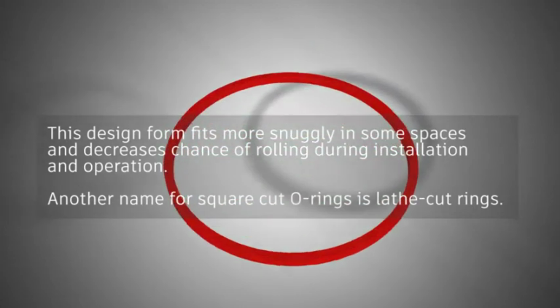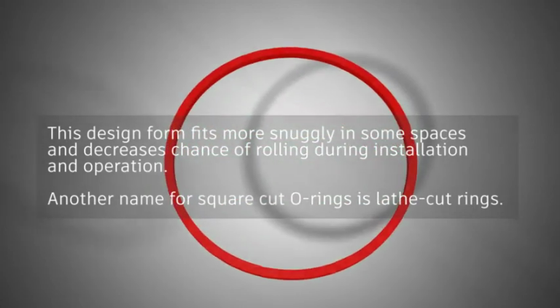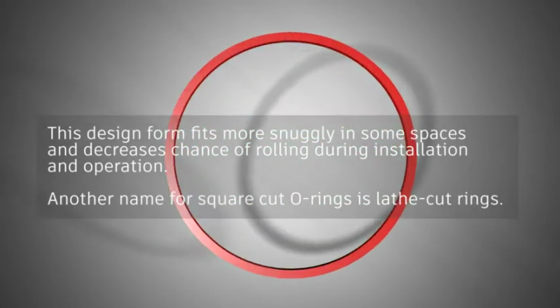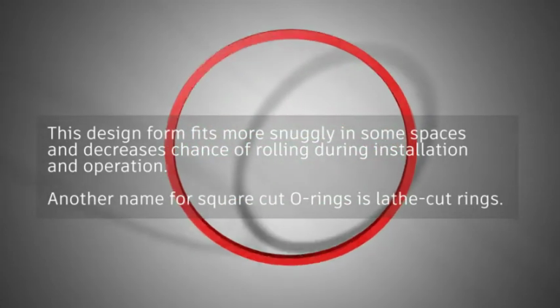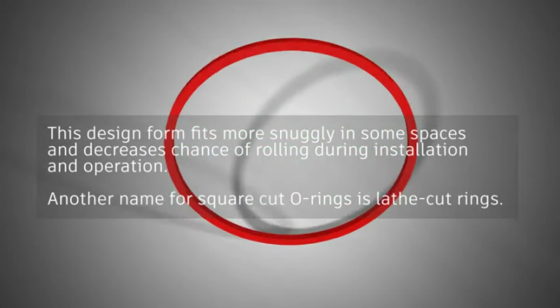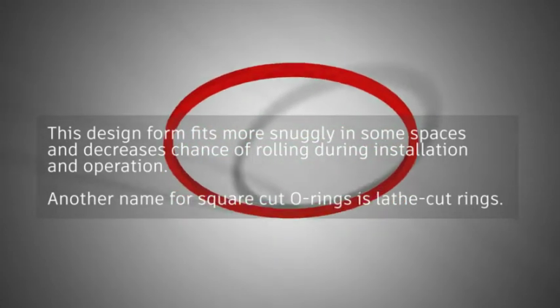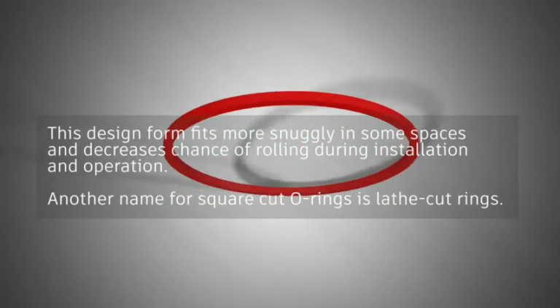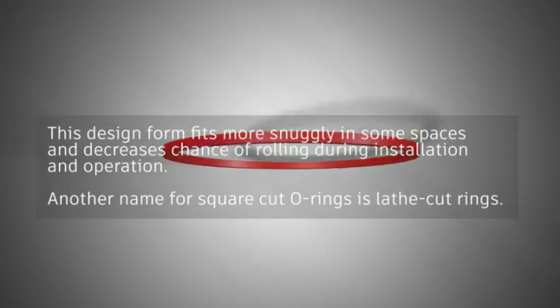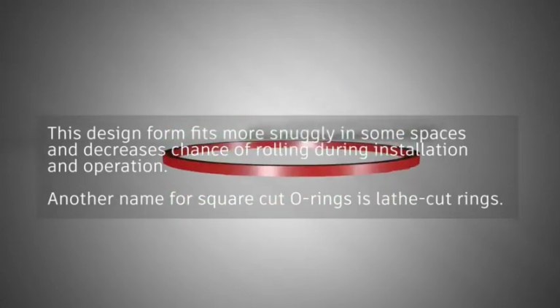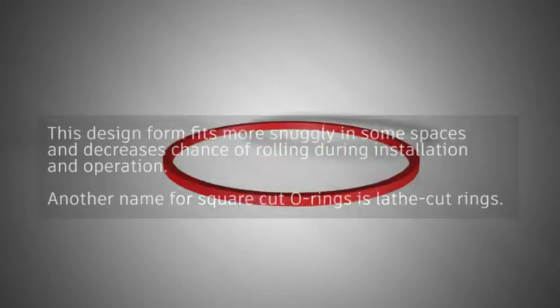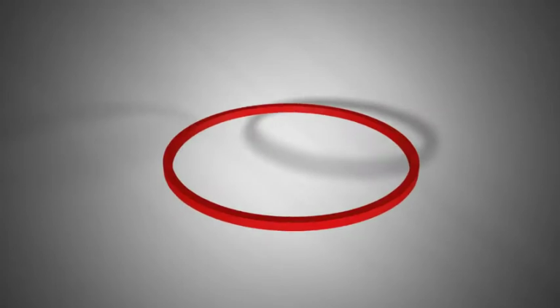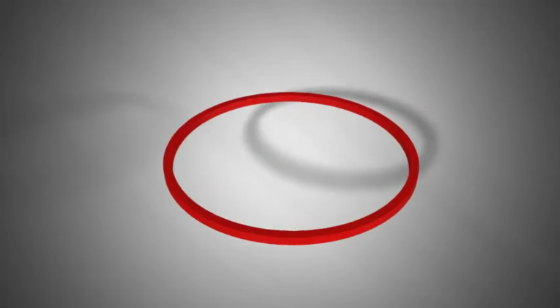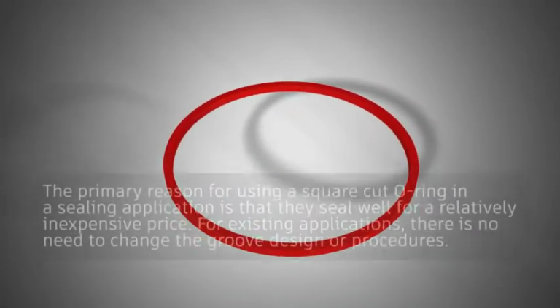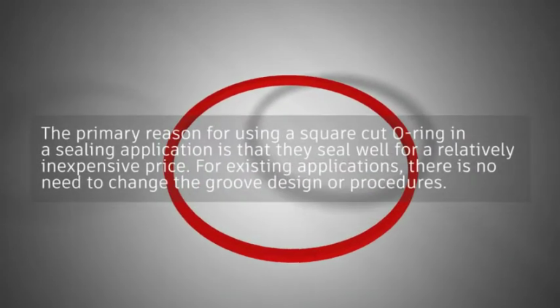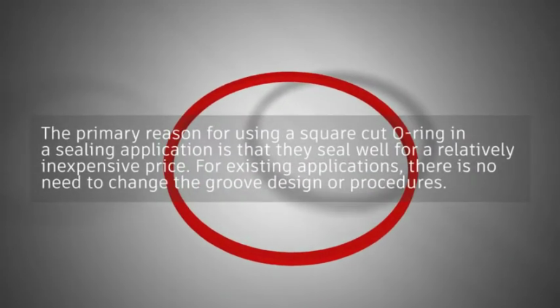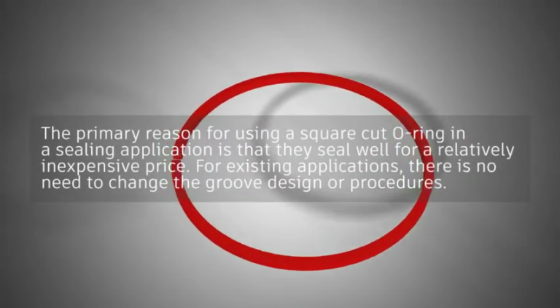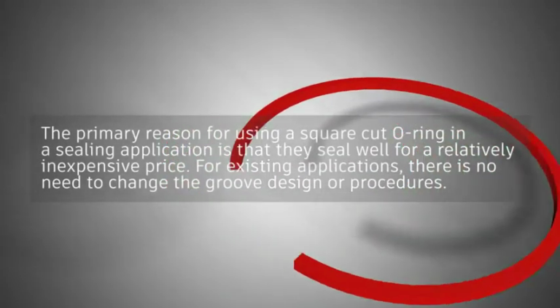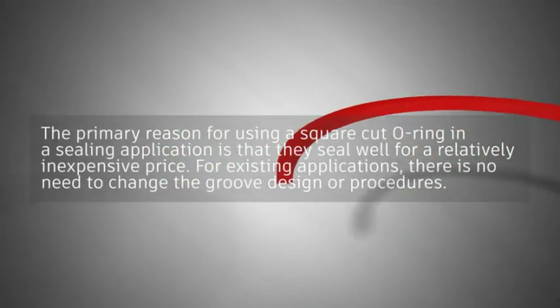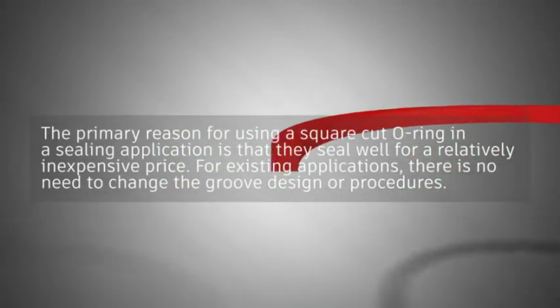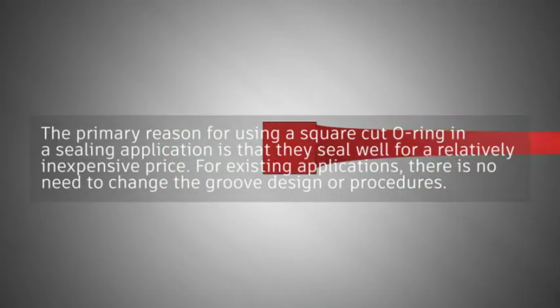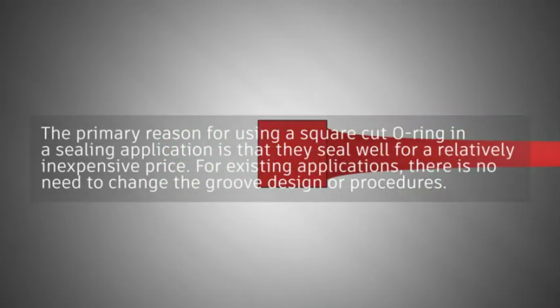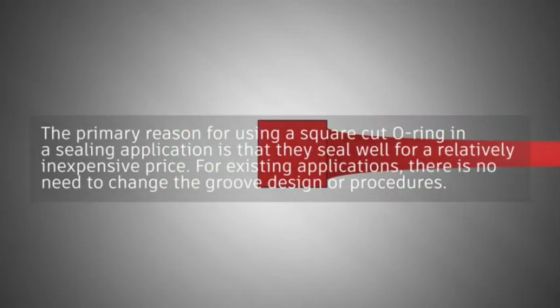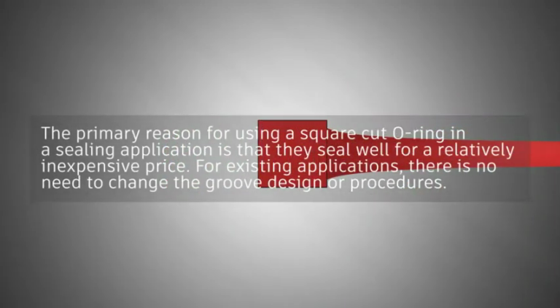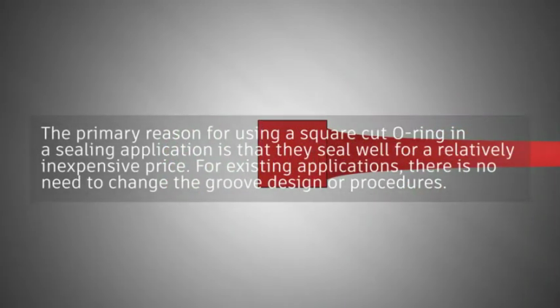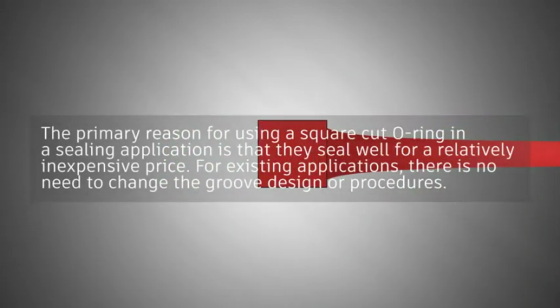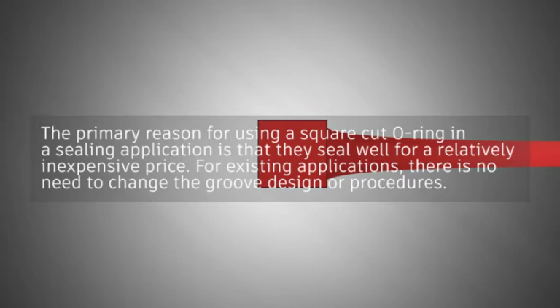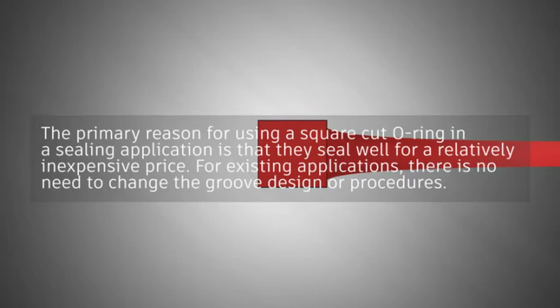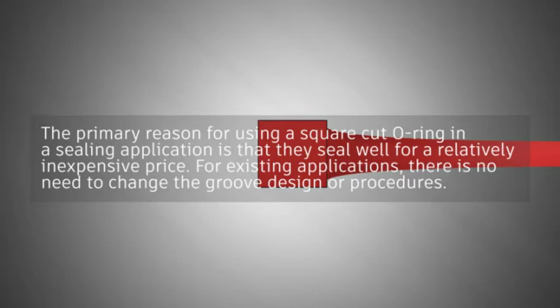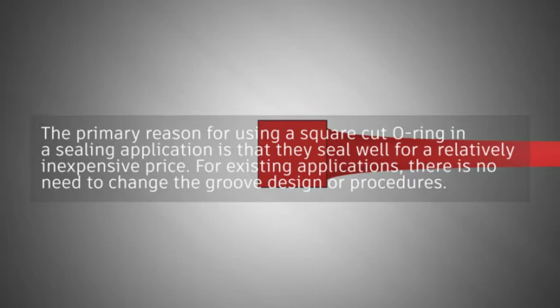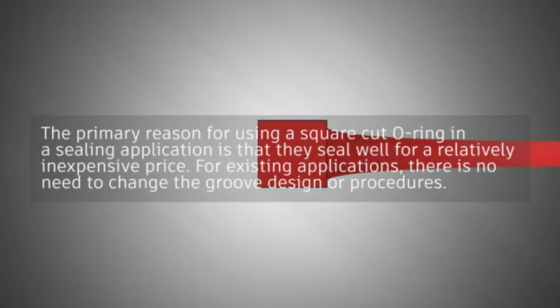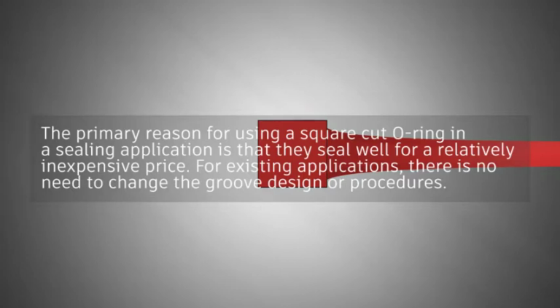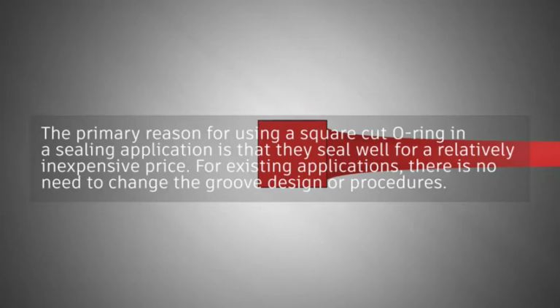Another name for Square Cut O-Rings is Lathe Cut Rings. The primary reason for using a Square Cut O-Ring in a sealing application is that they seal well for a relatively inexpensive price.